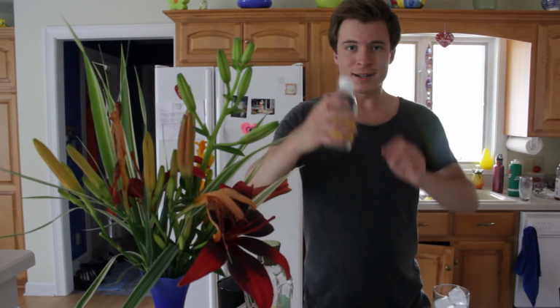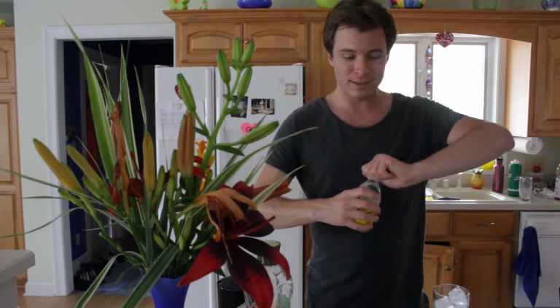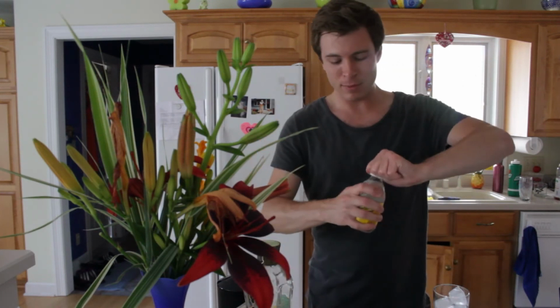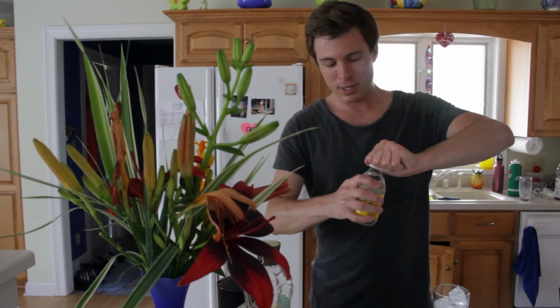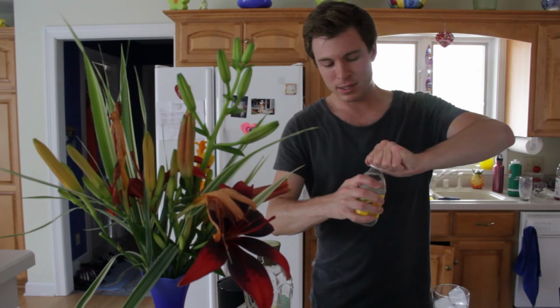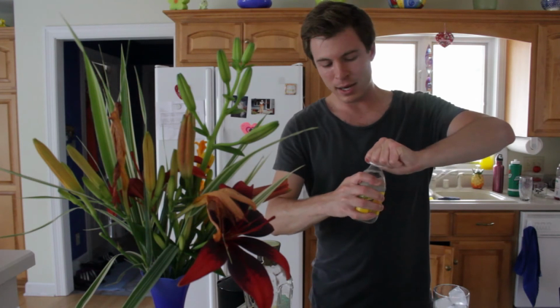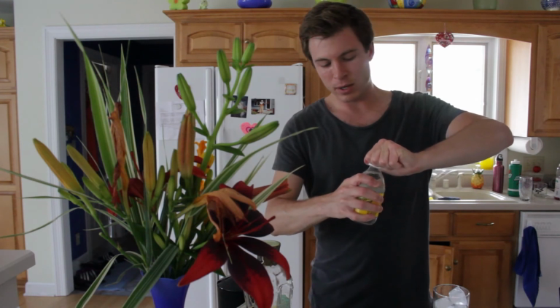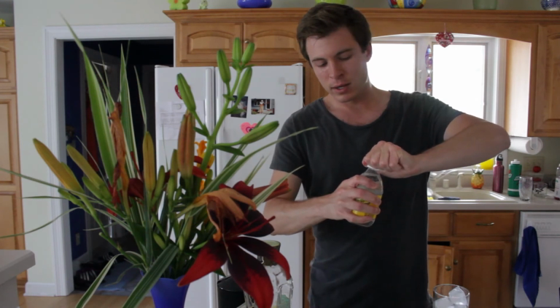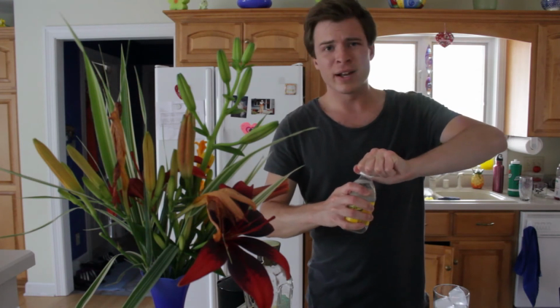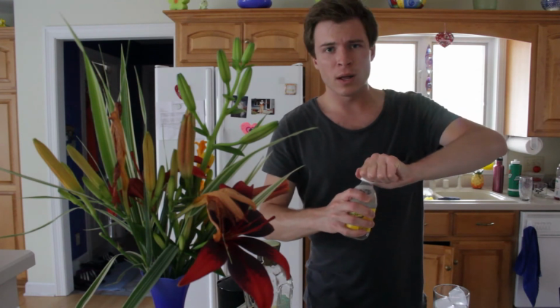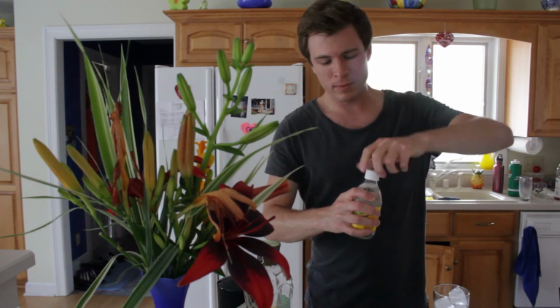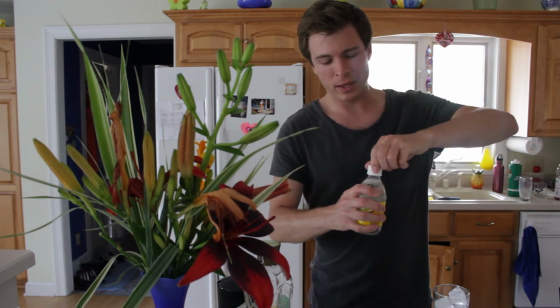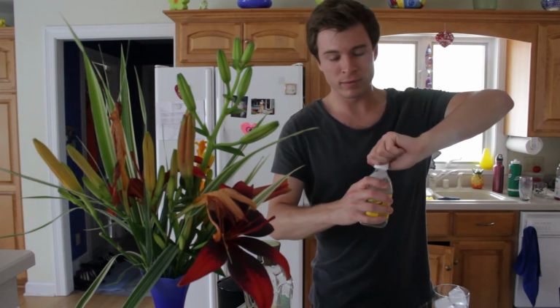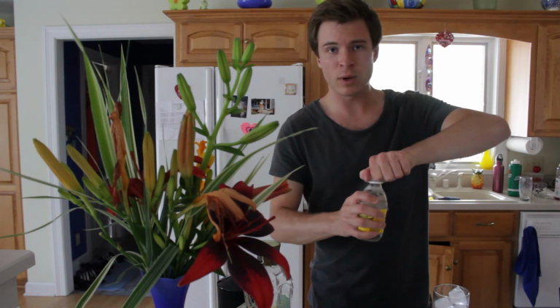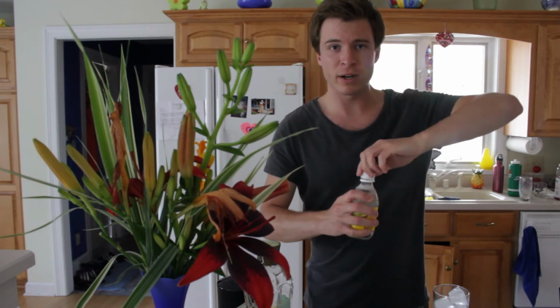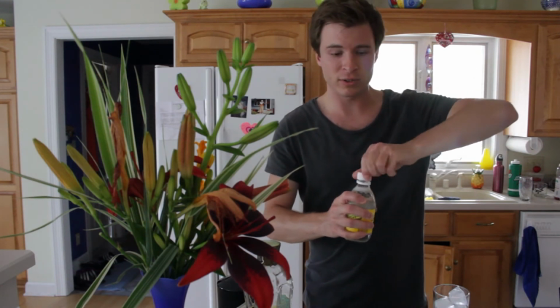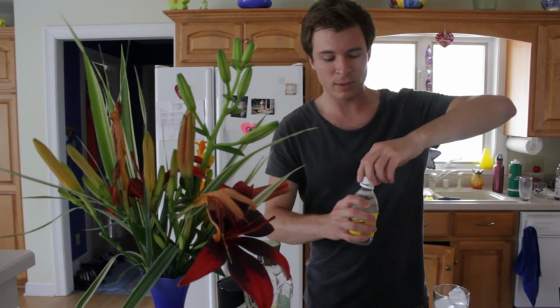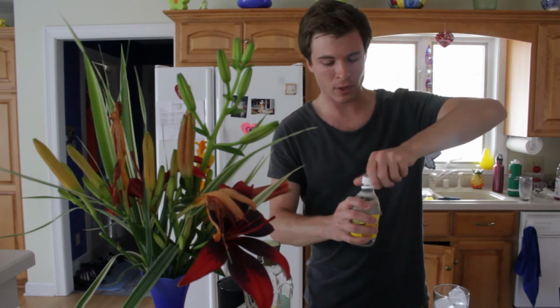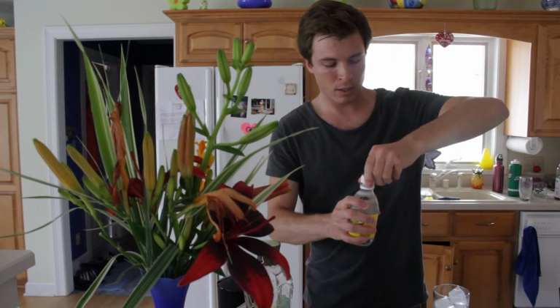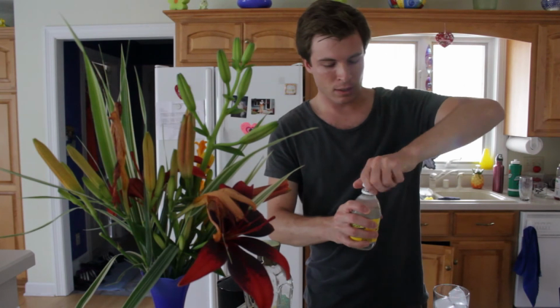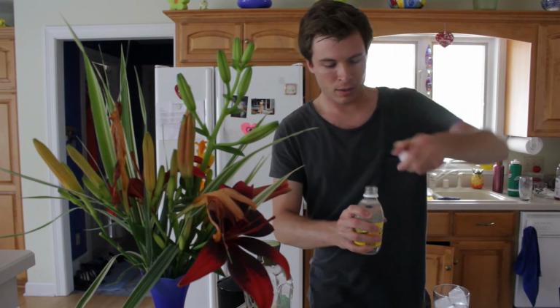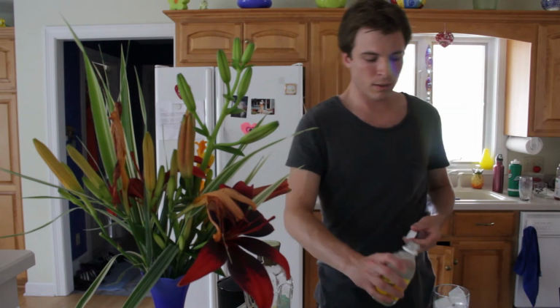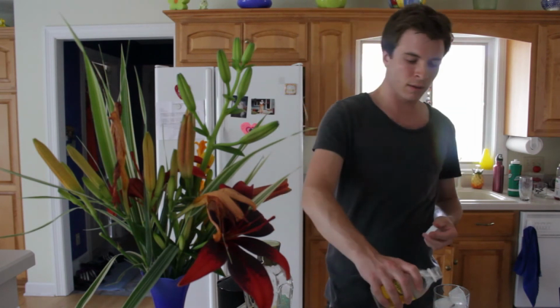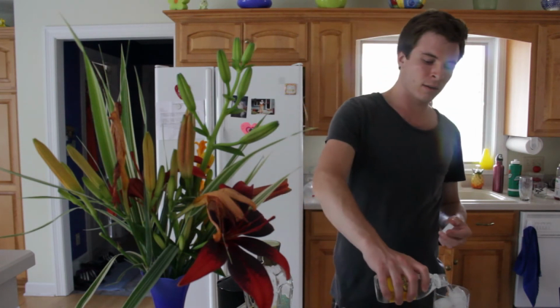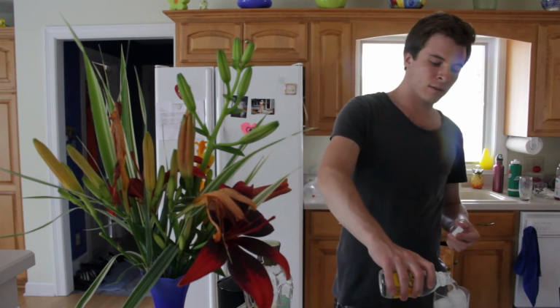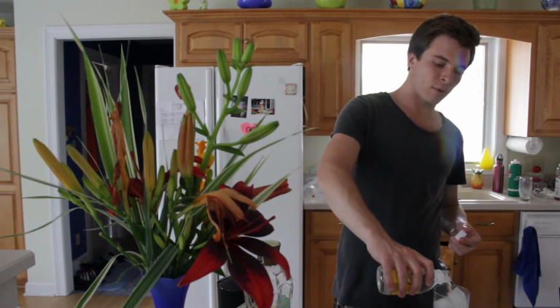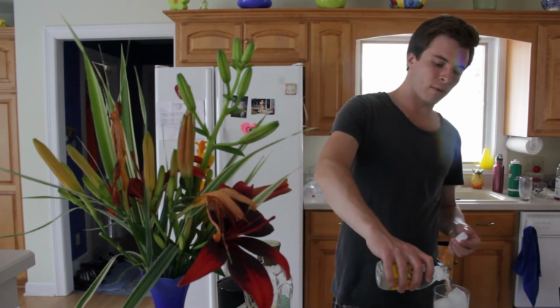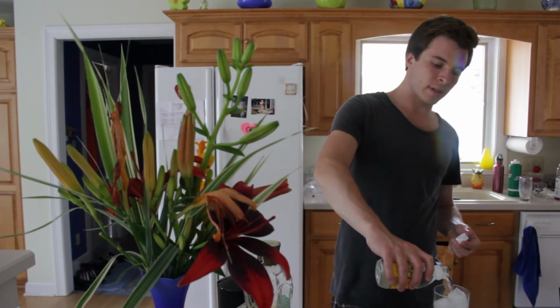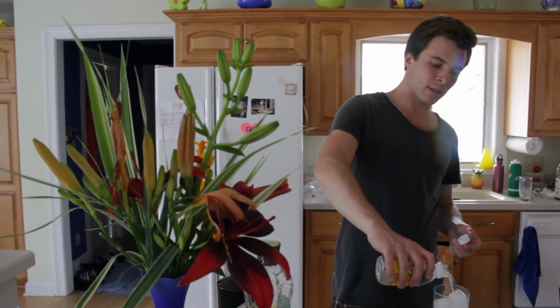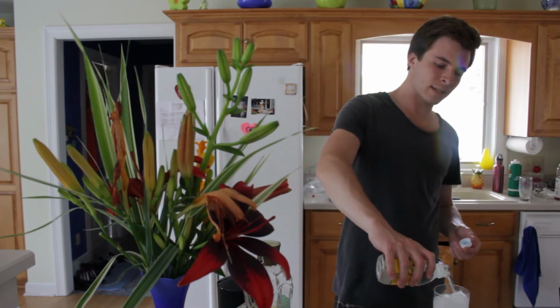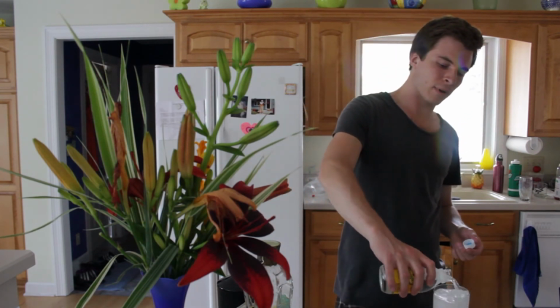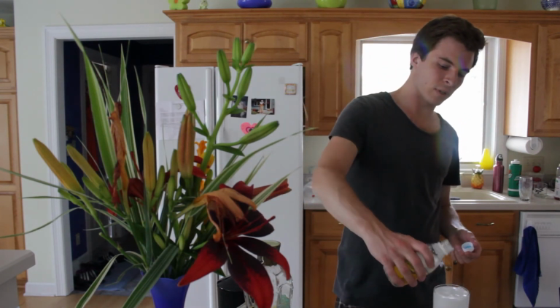Alright, last step: tonic water. The better quality of tonic water, the better your drink can be. Just pour that over the ice, topping off the drink.